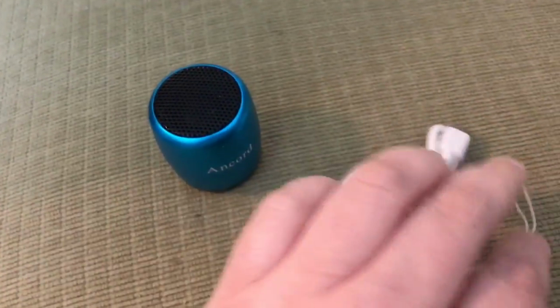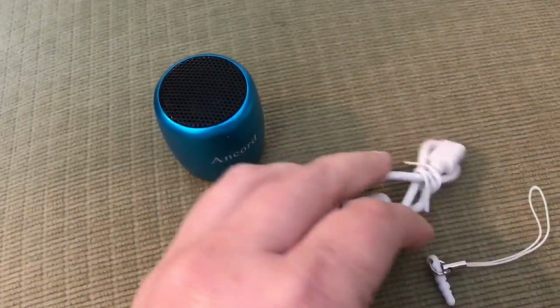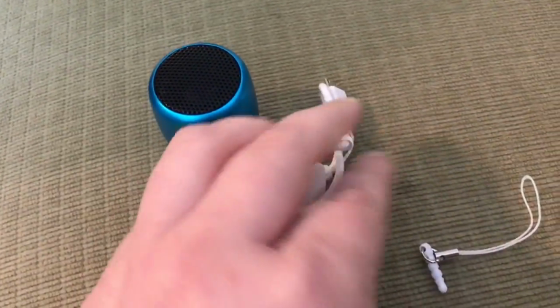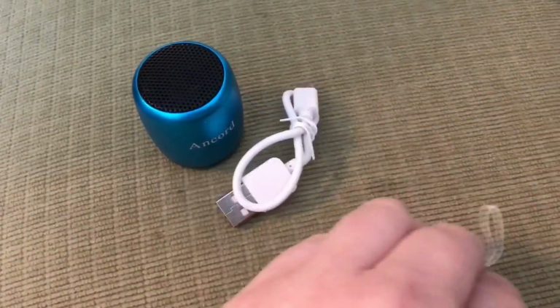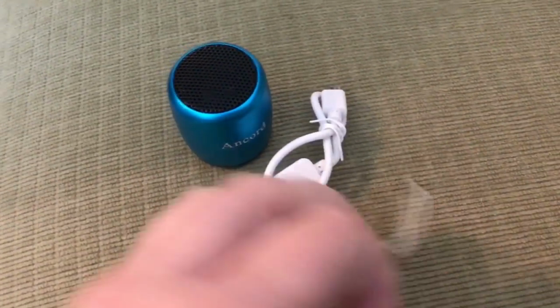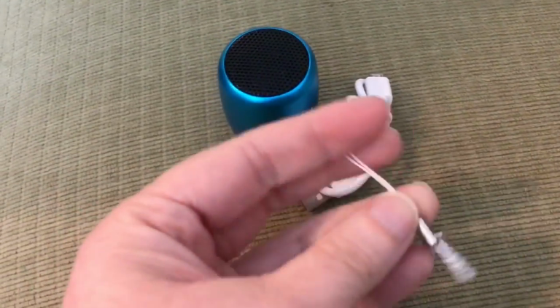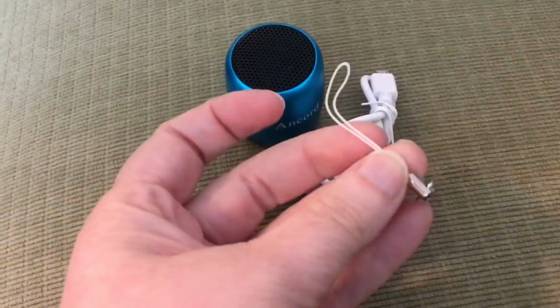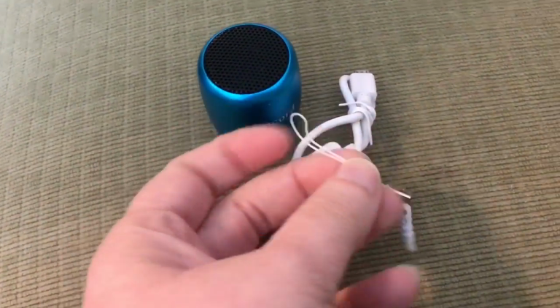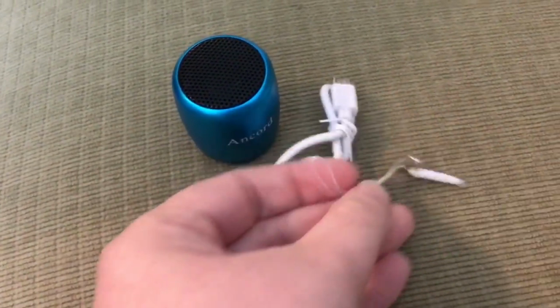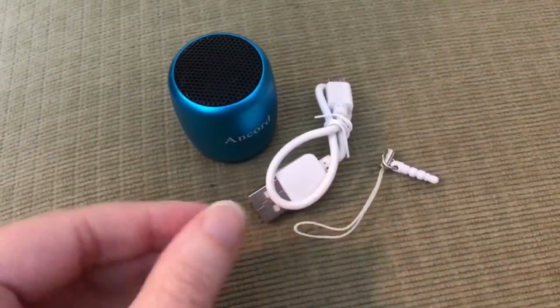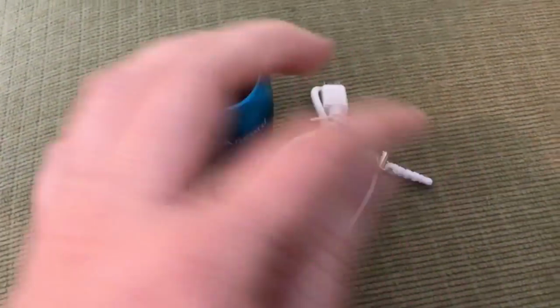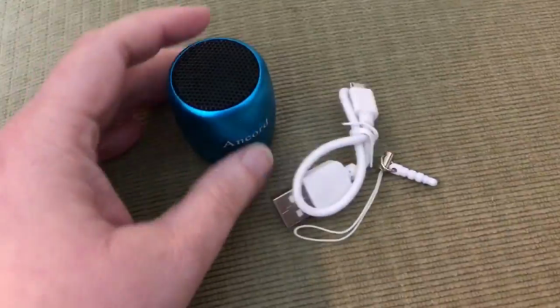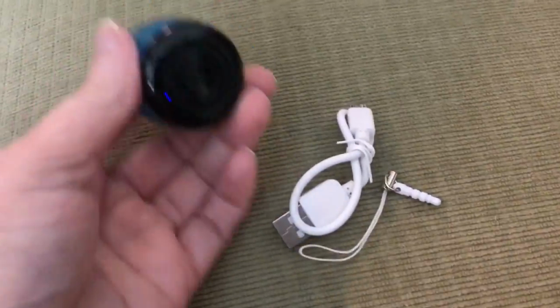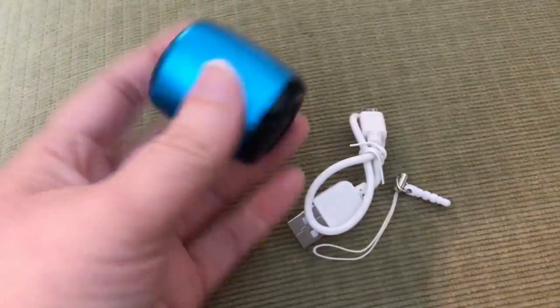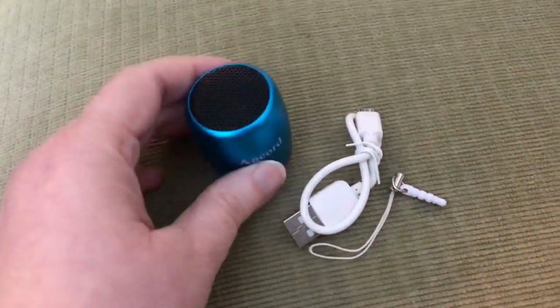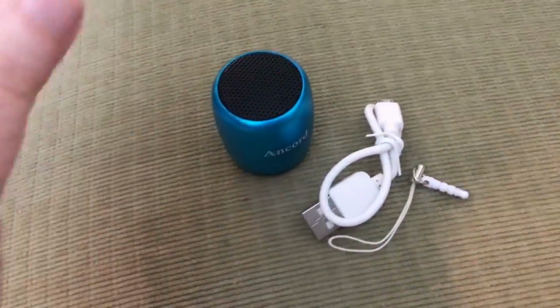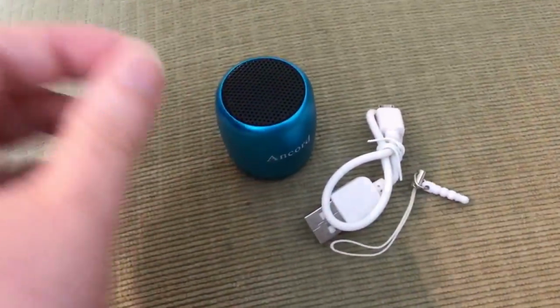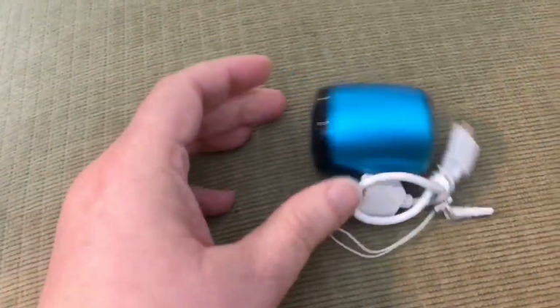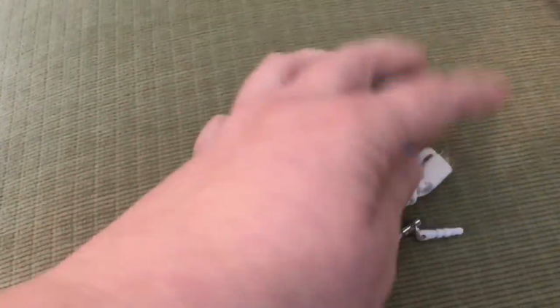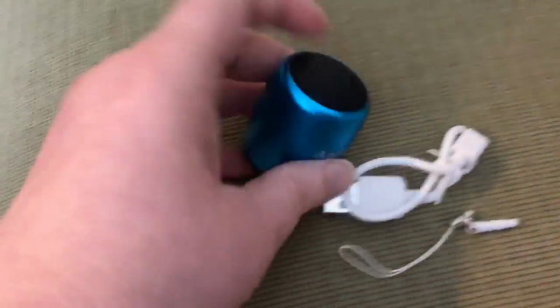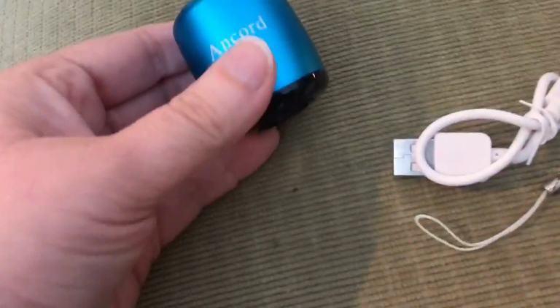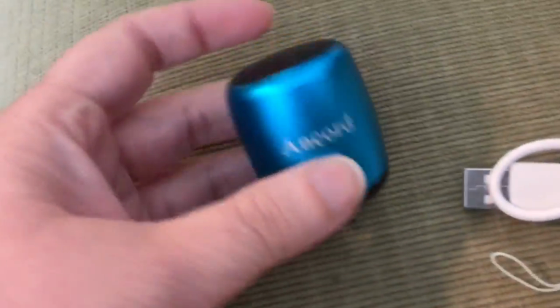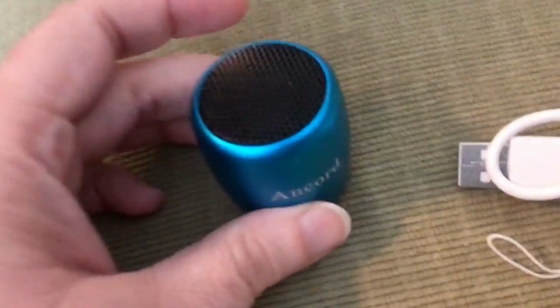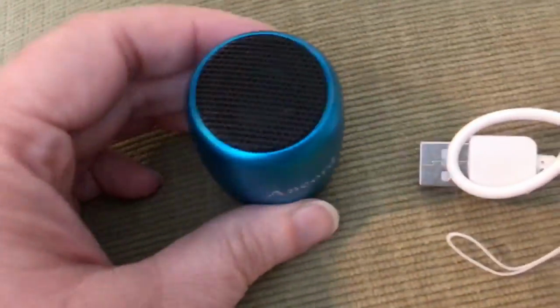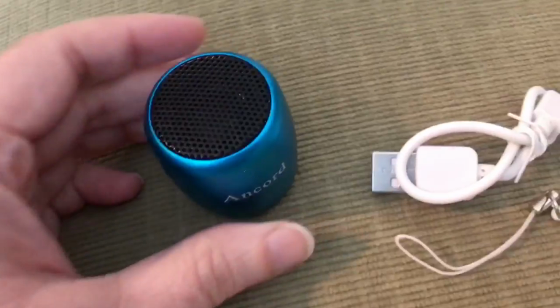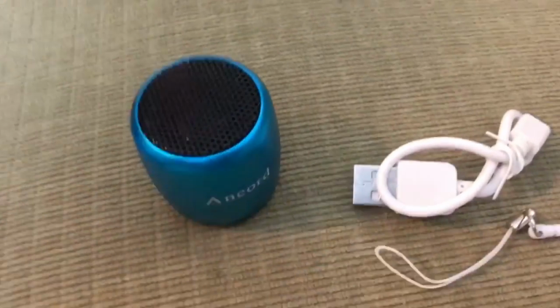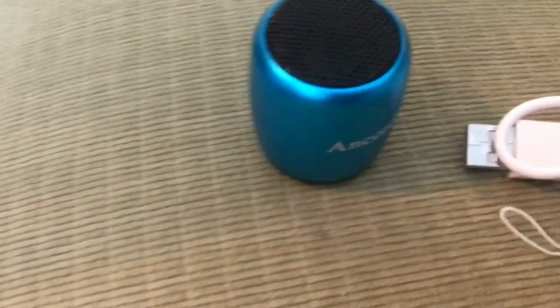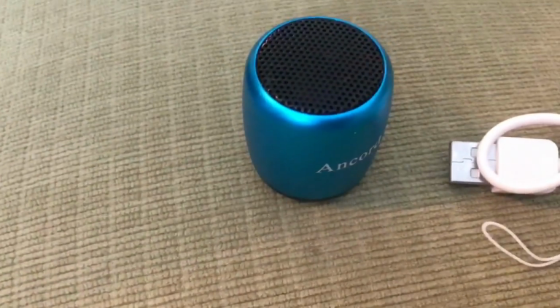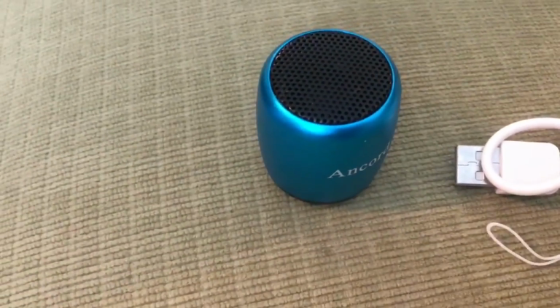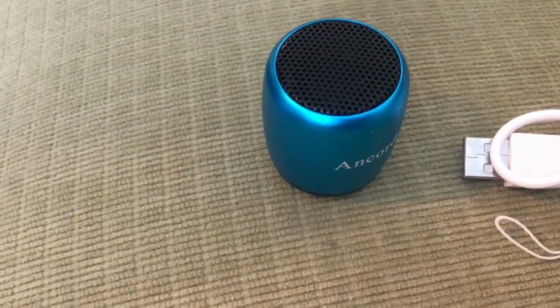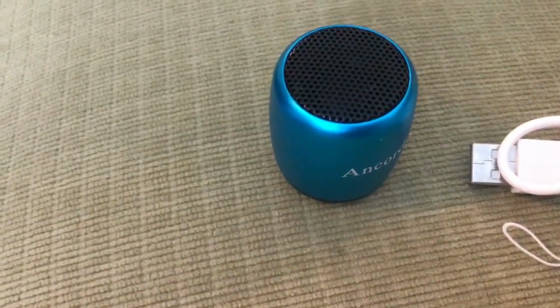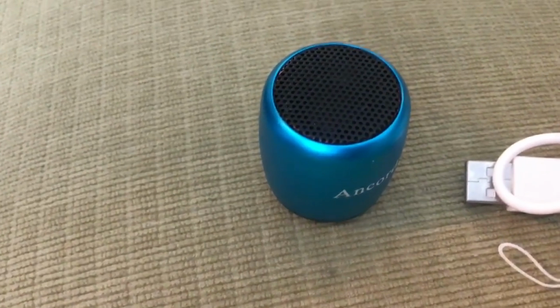It comes with a charger and this little thing you can pop in the little hole, and it has a little string to hold it. If you would like to hear how loud this little speaker is — go Carson!